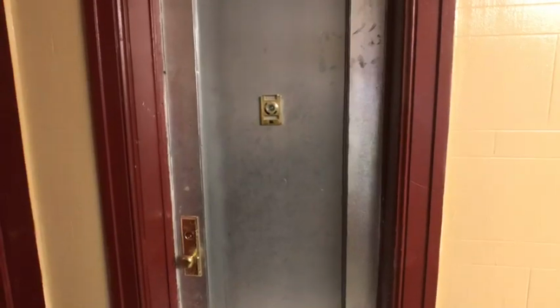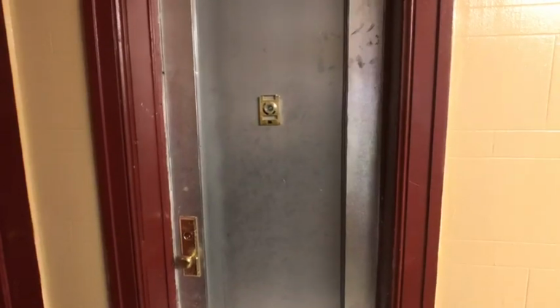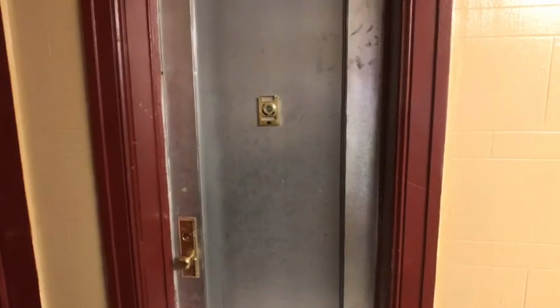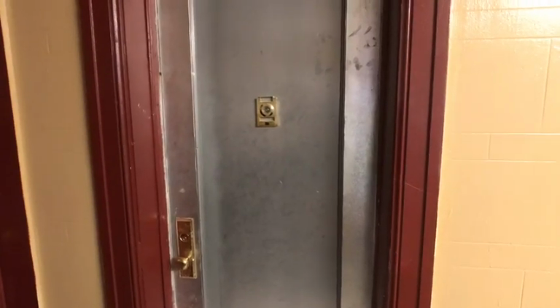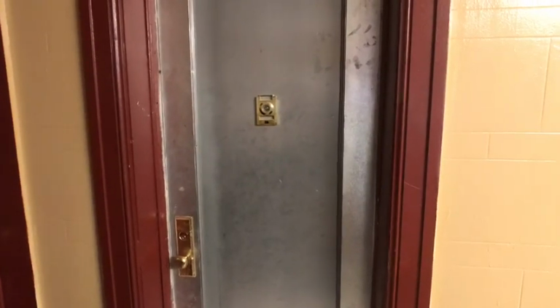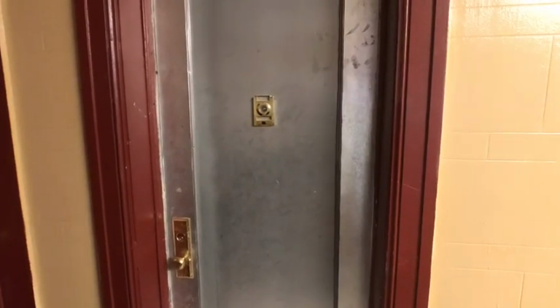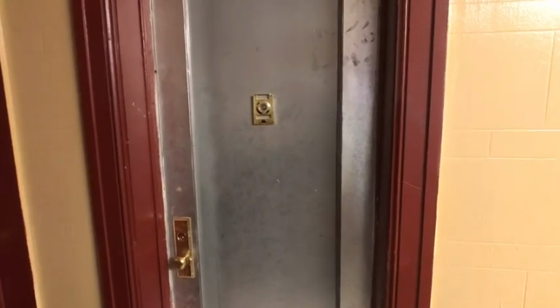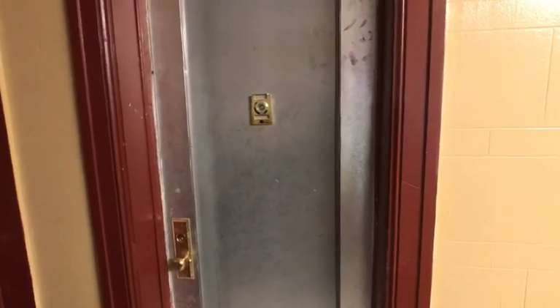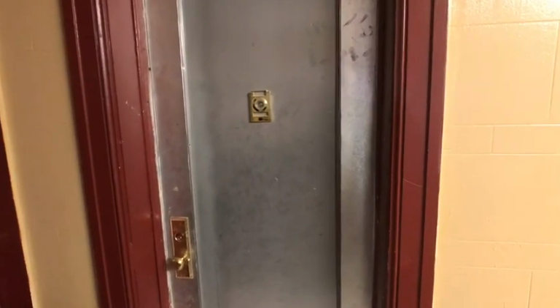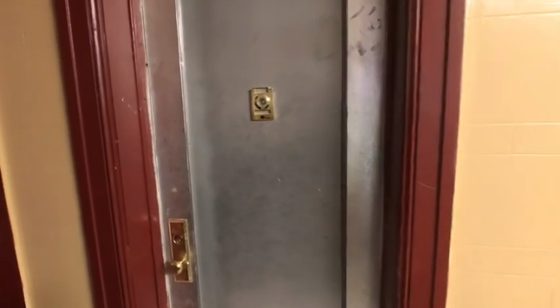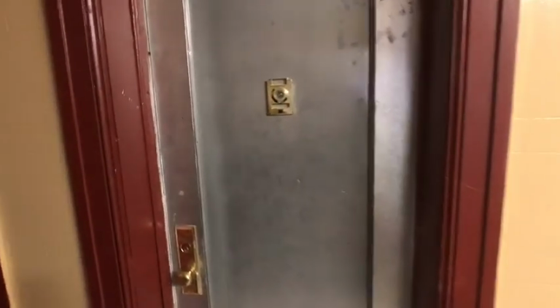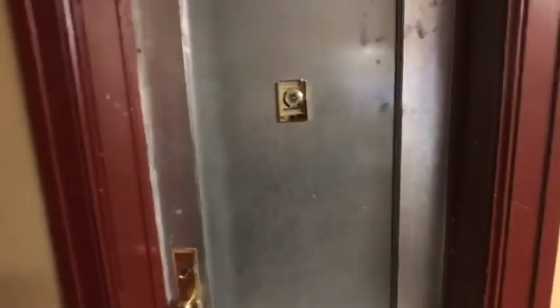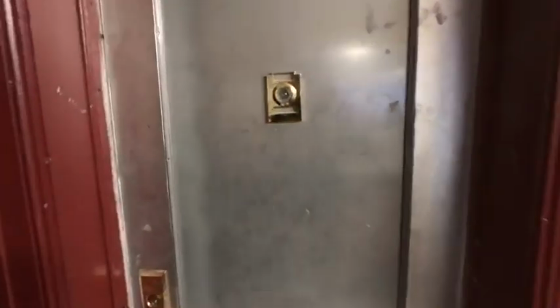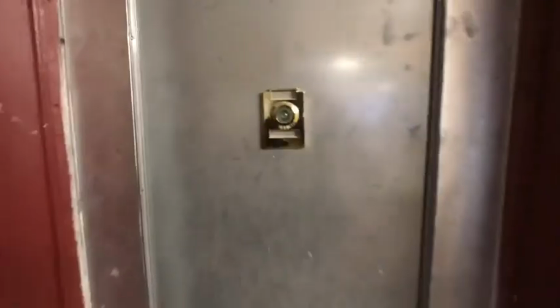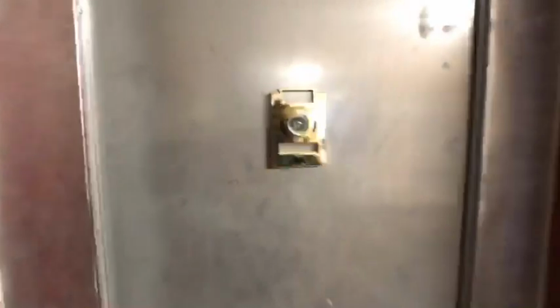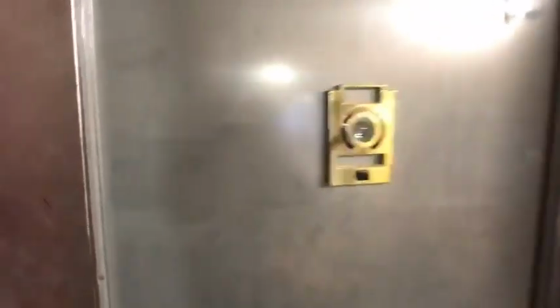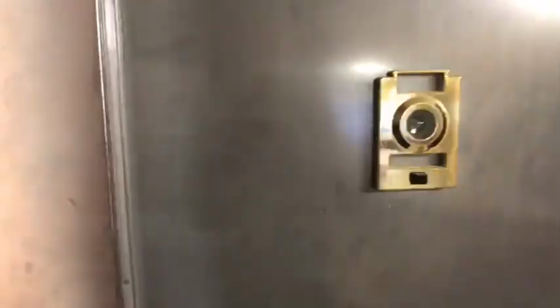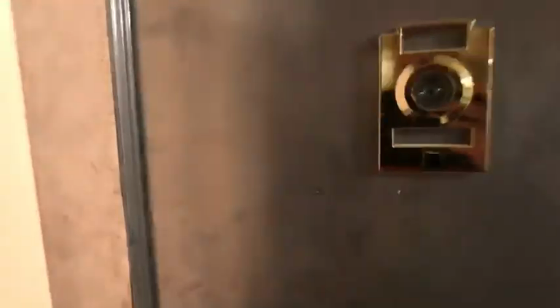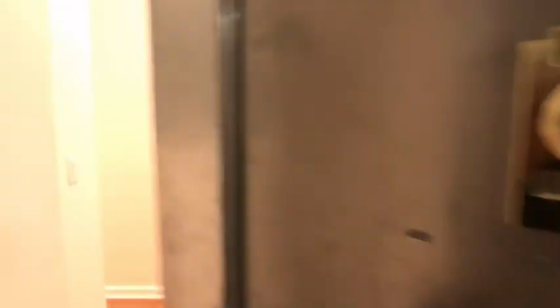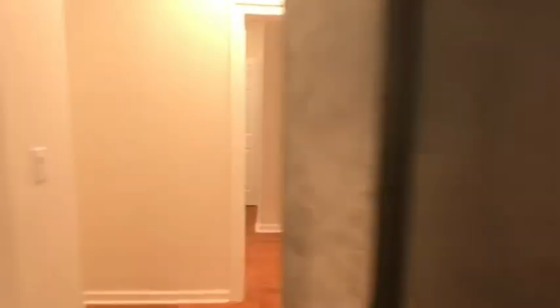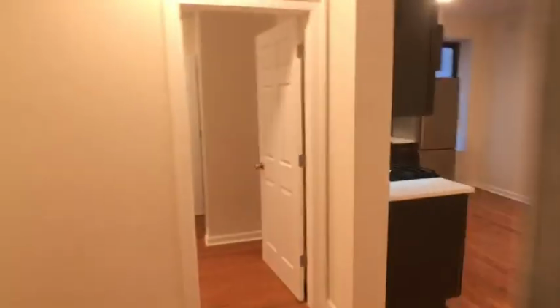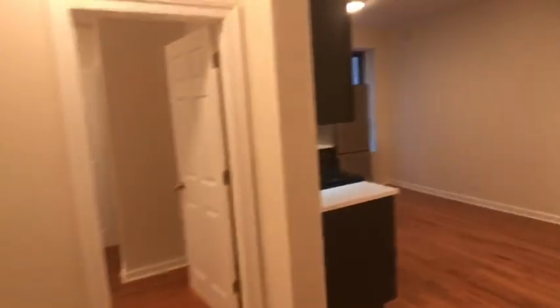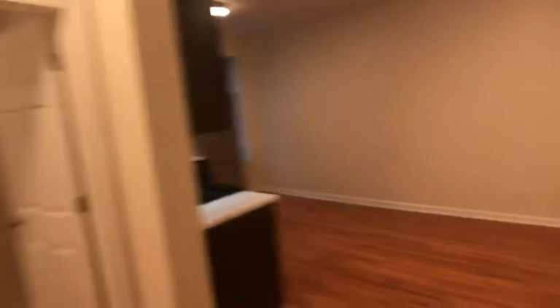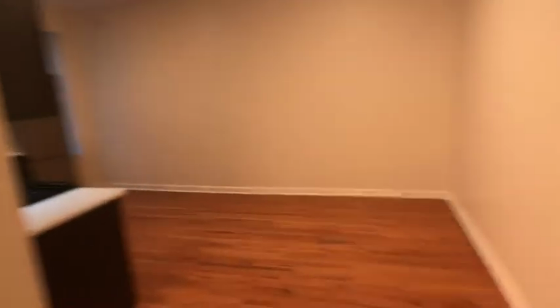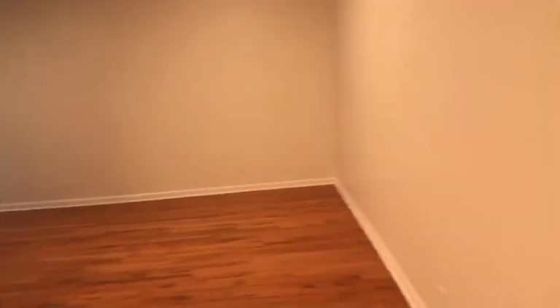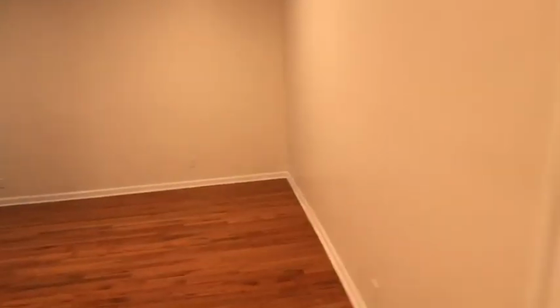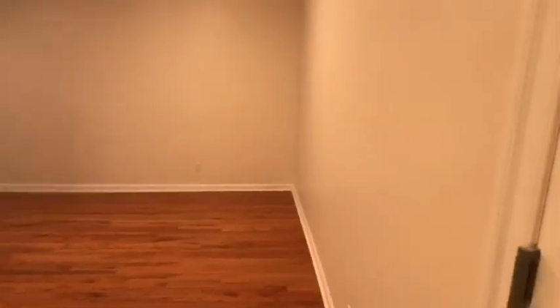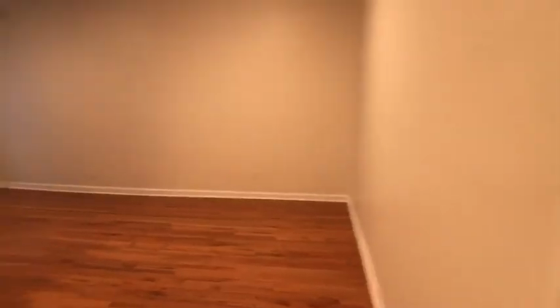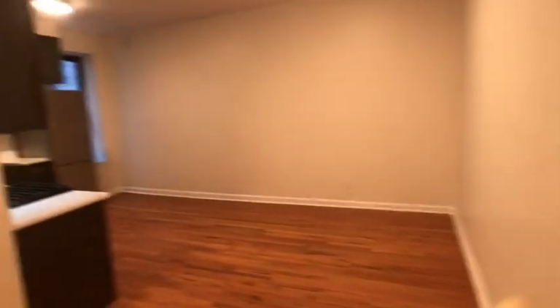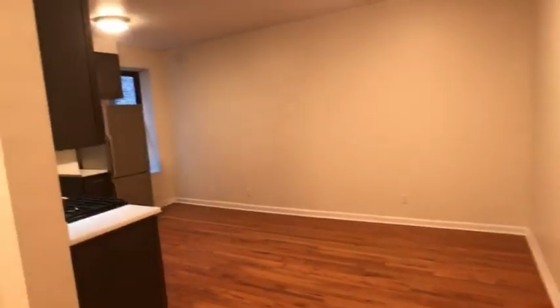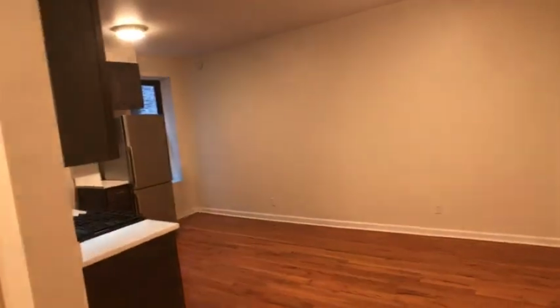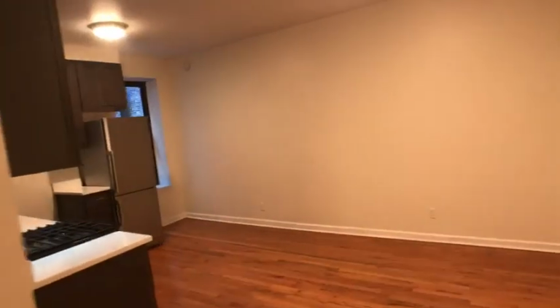Here we are at 608 Rugby Road, unit A5. Two bedroom, one bath.